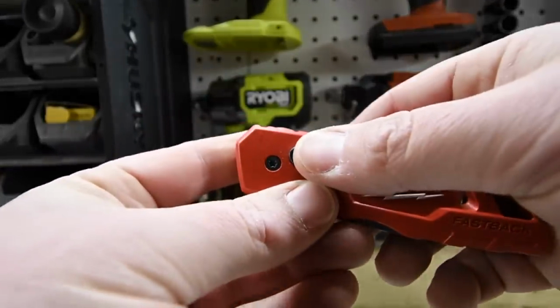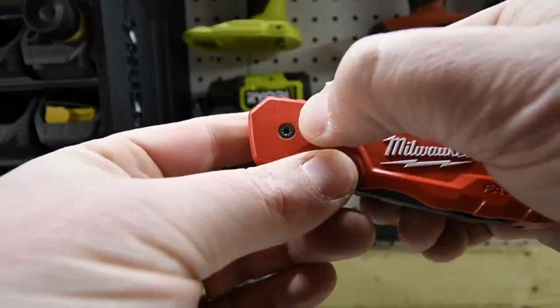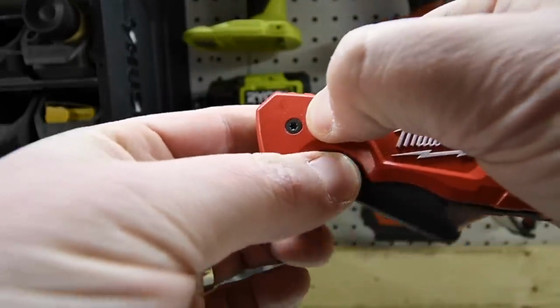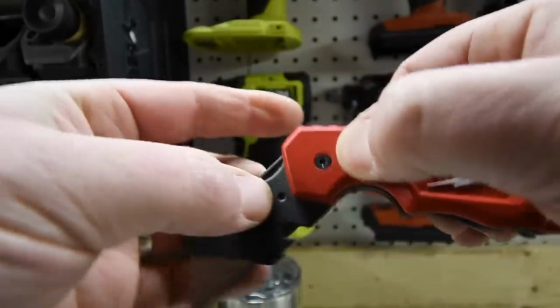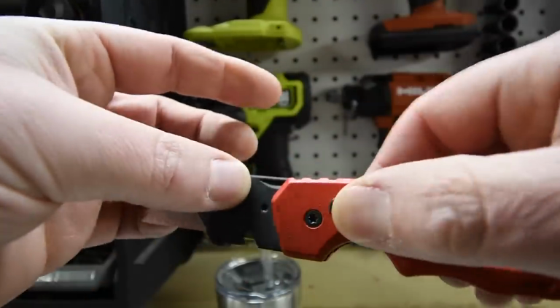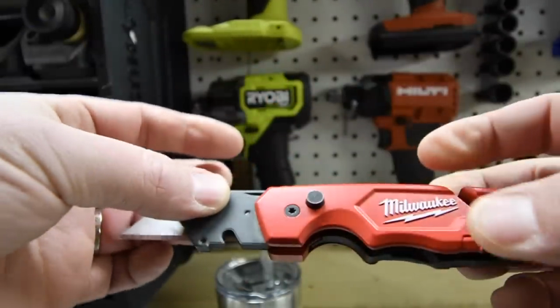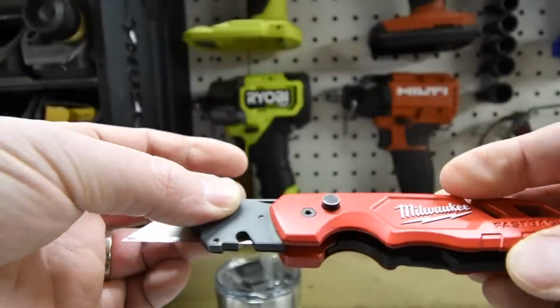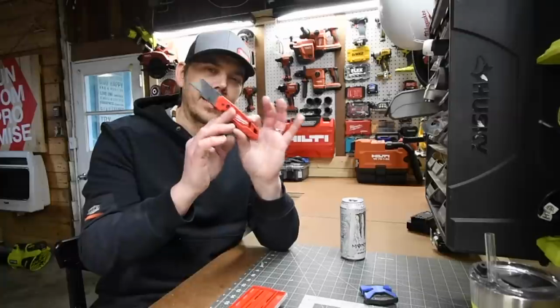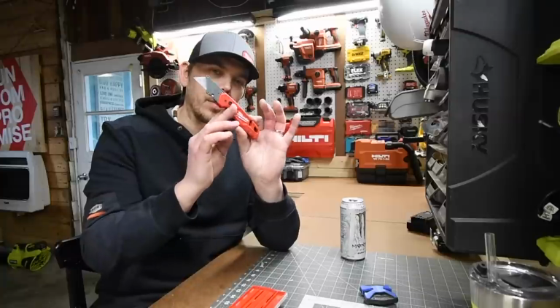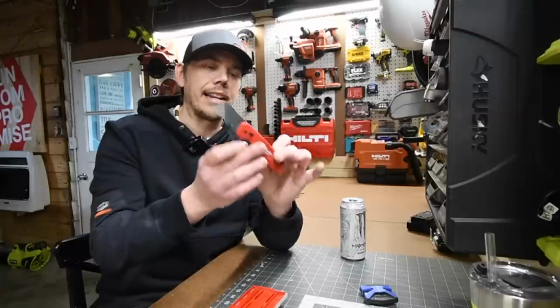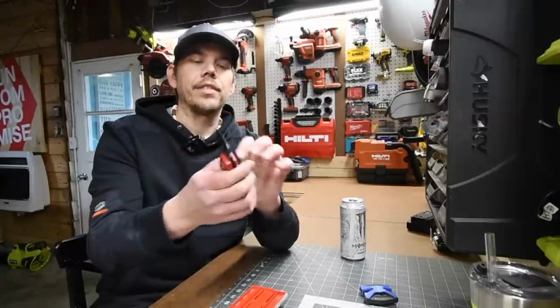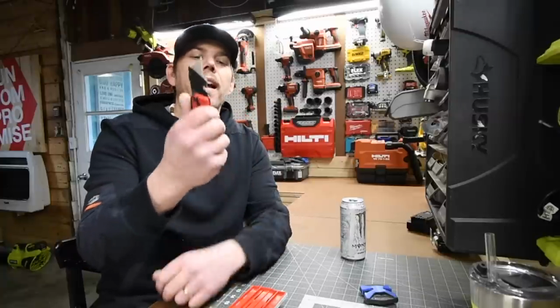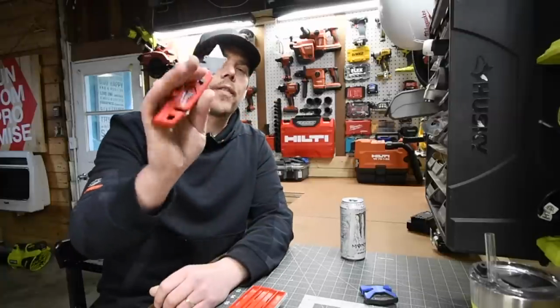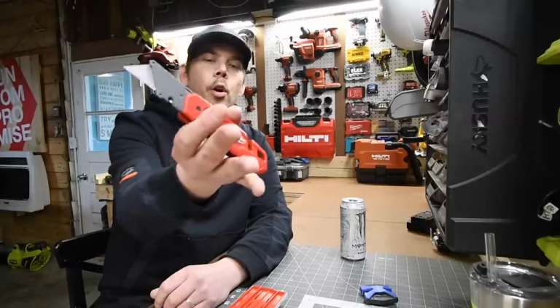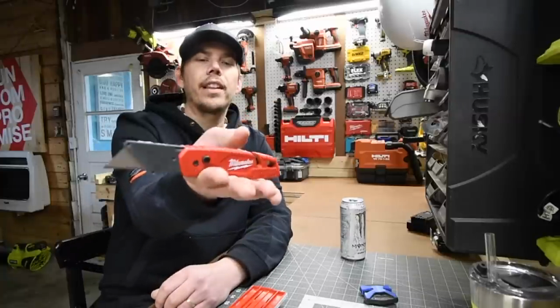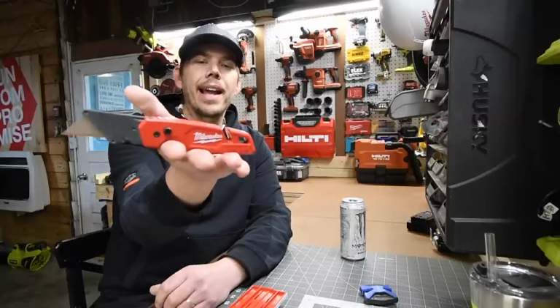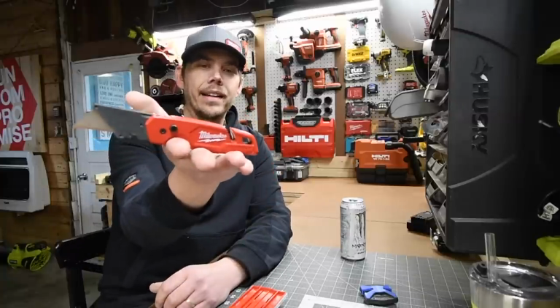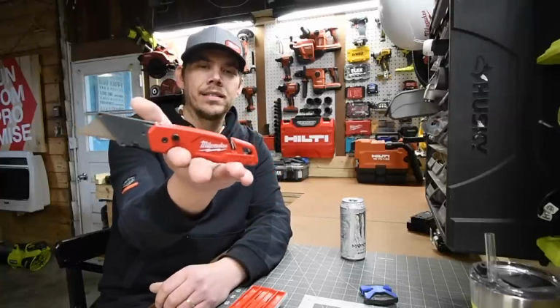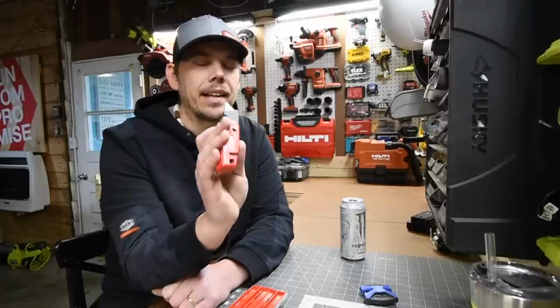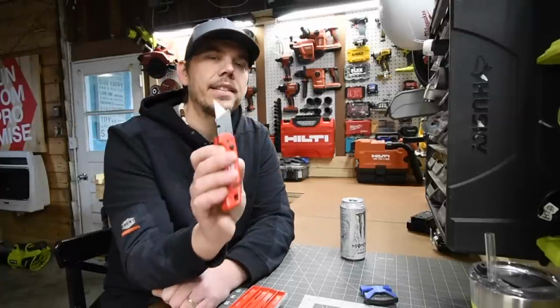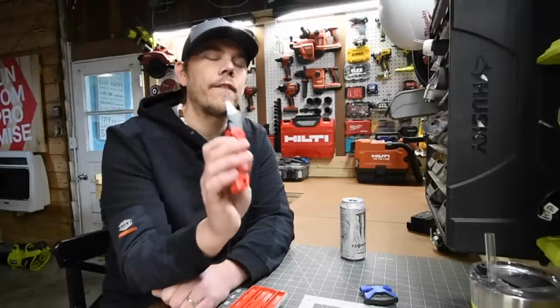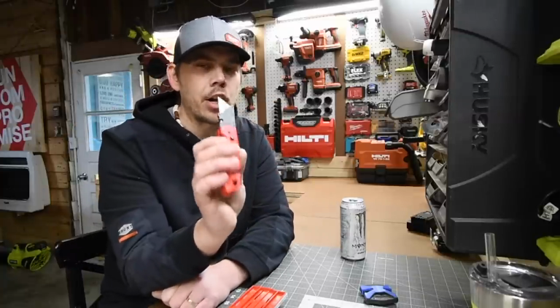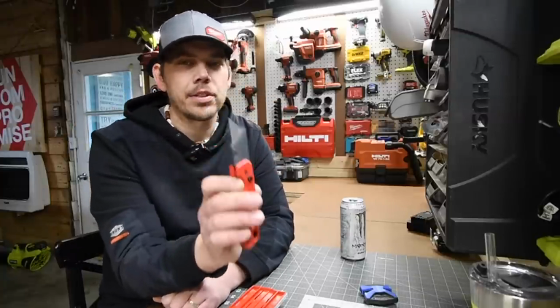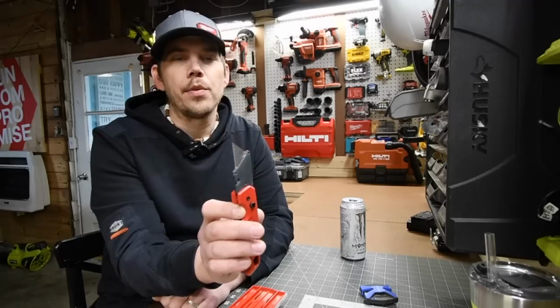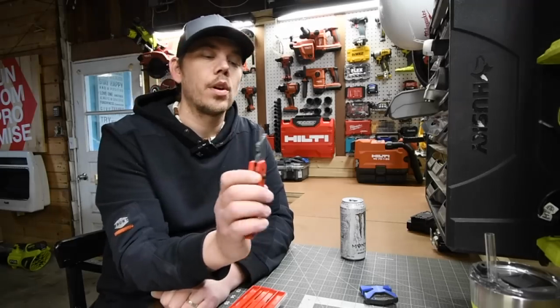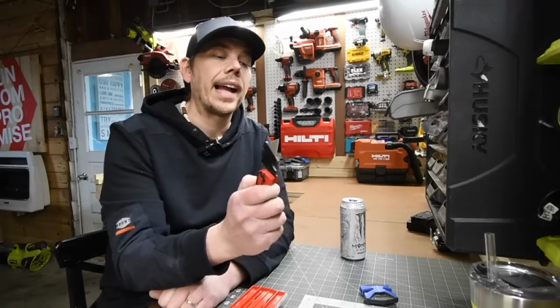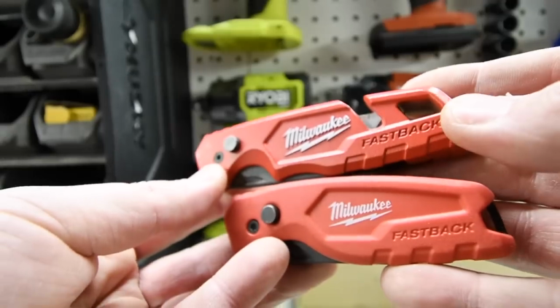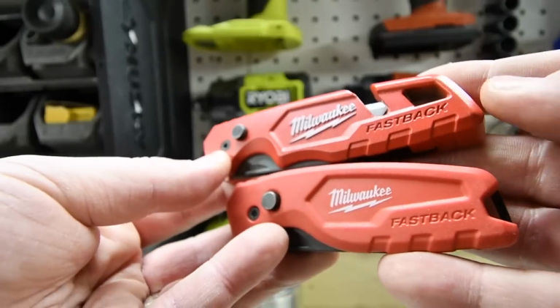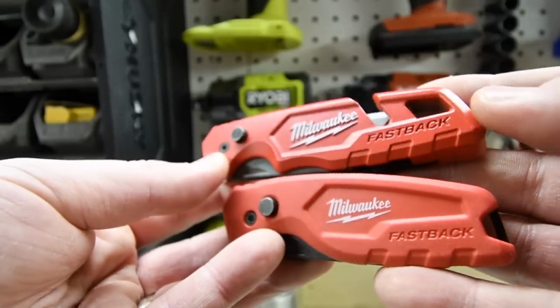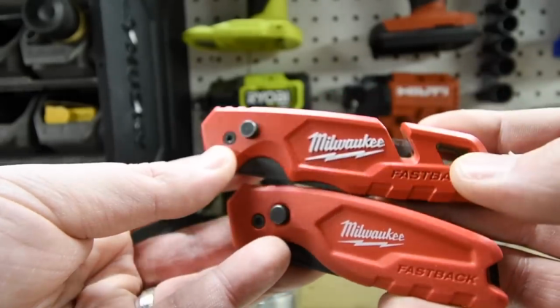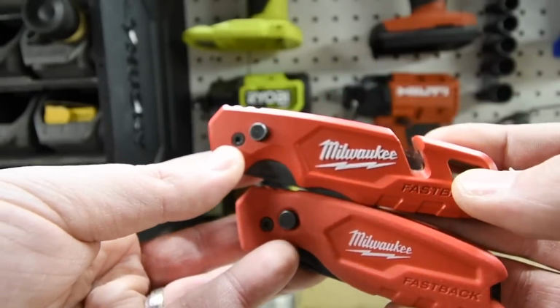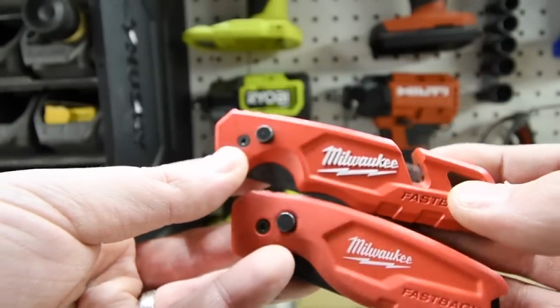I love the design and ergonomics of these utility knives. It fits perfectly in my hand, and these are very comfortable to use, and I do not feel at all like this is going to slip out of my hand.